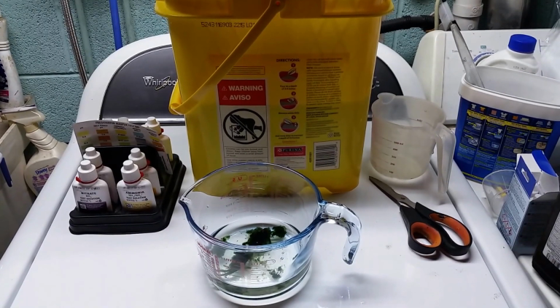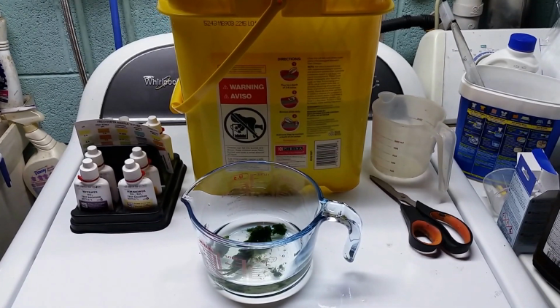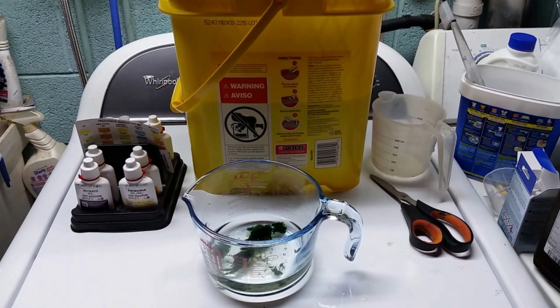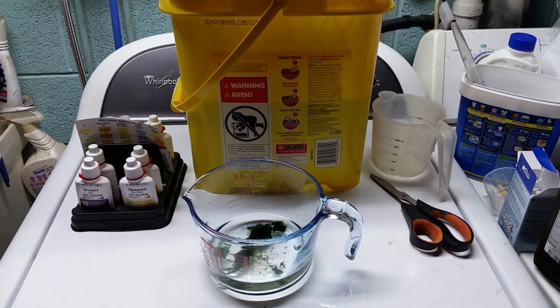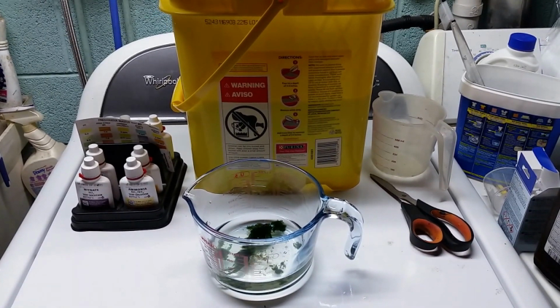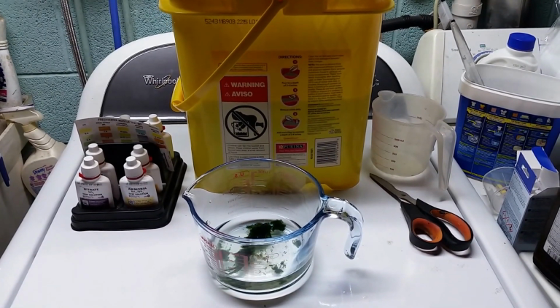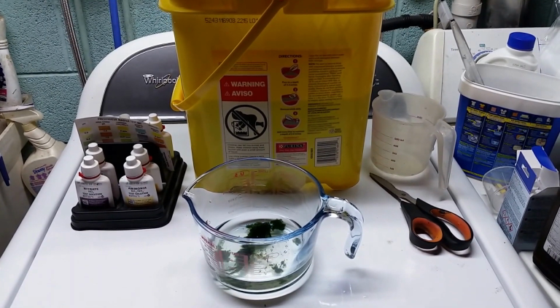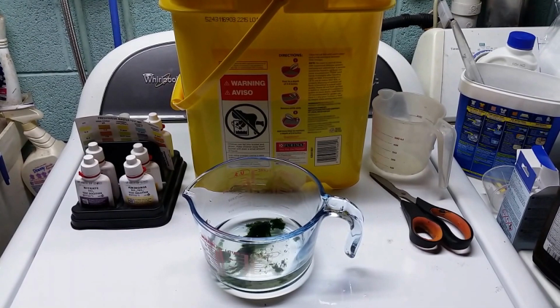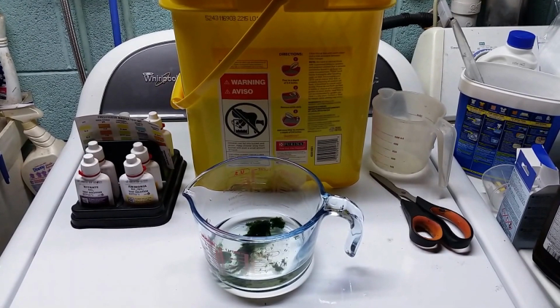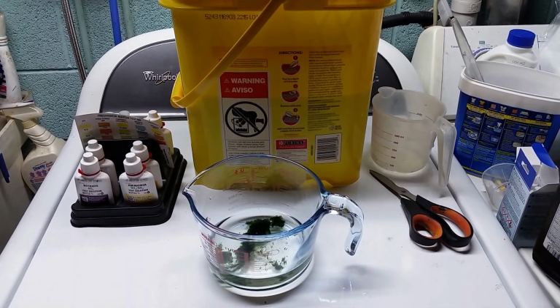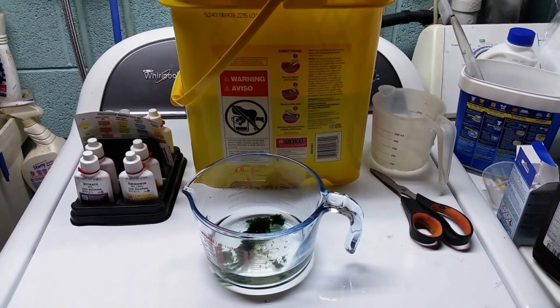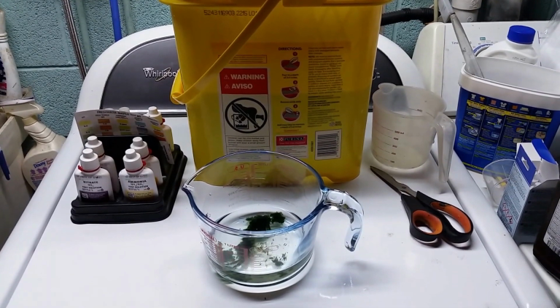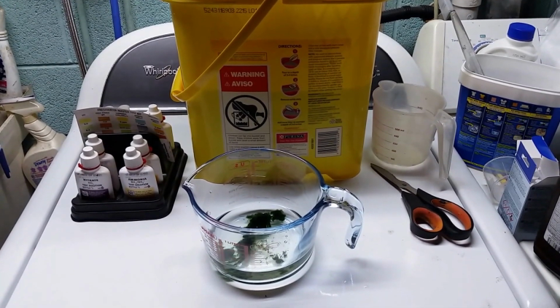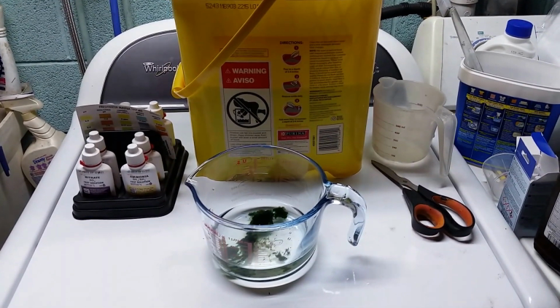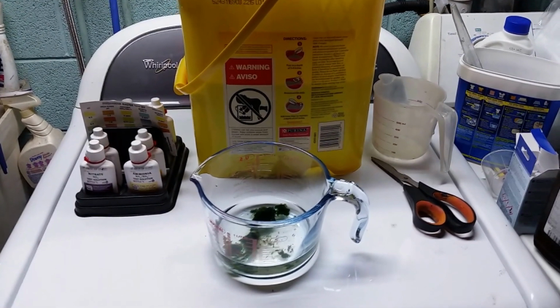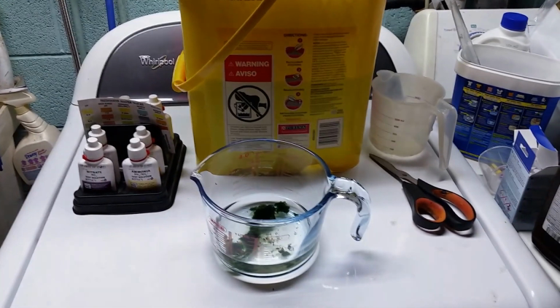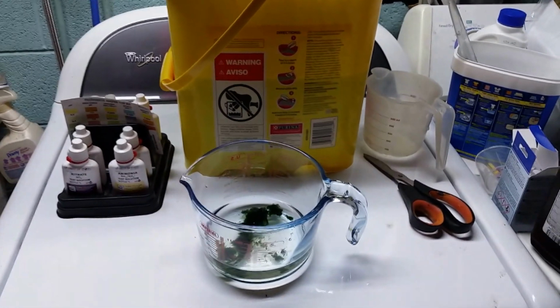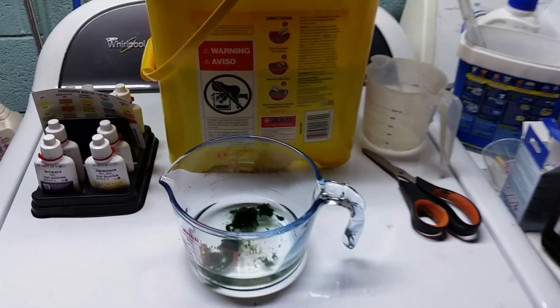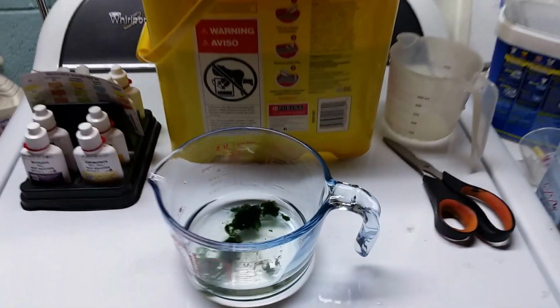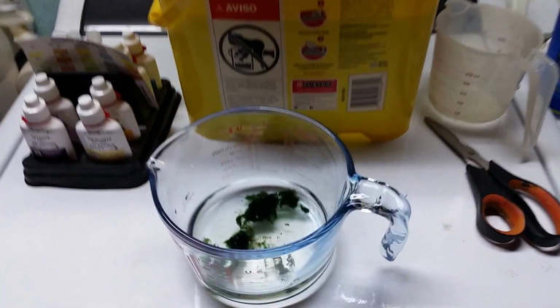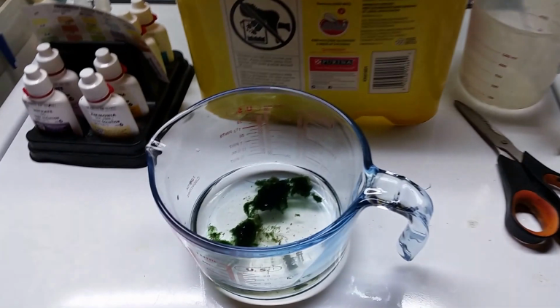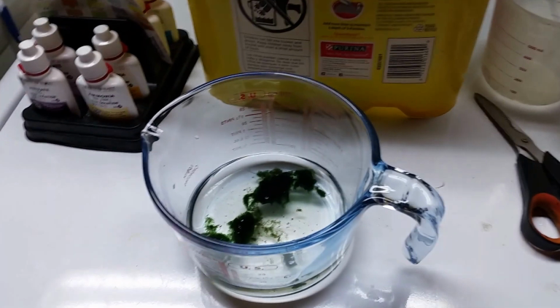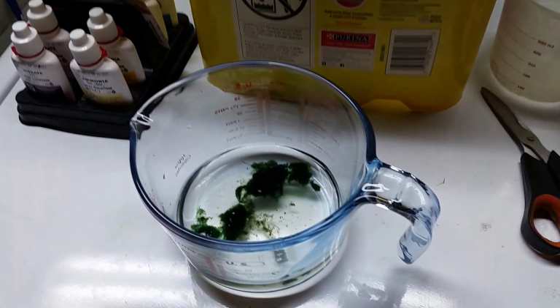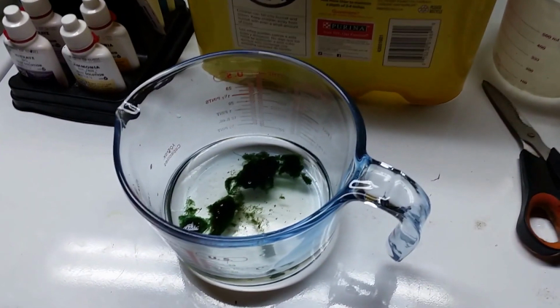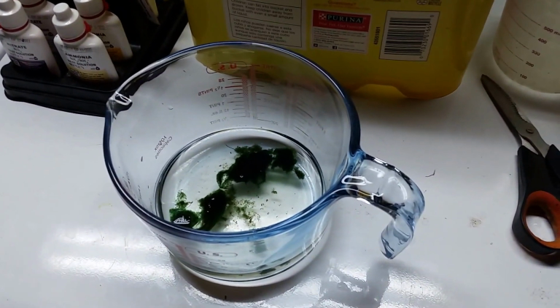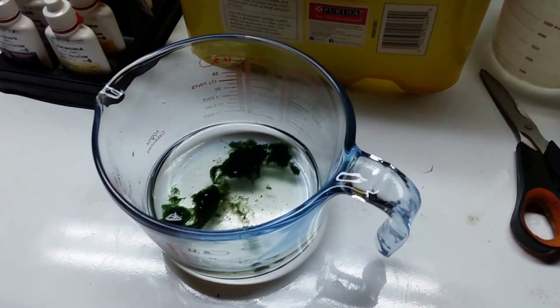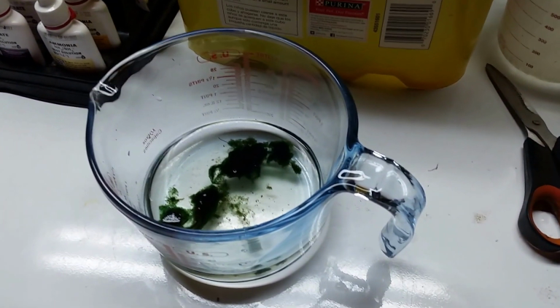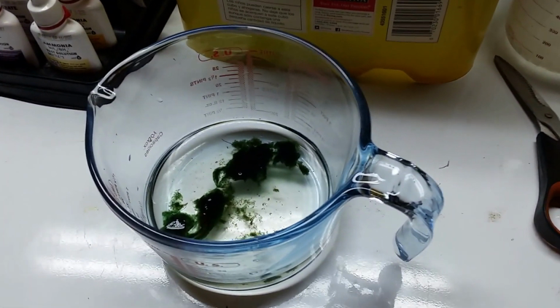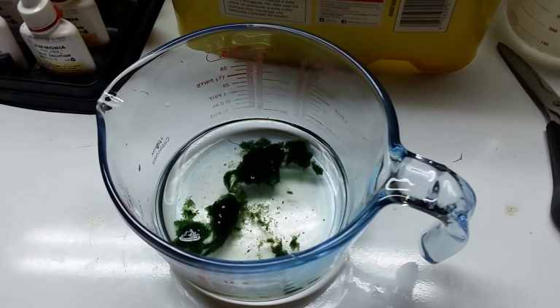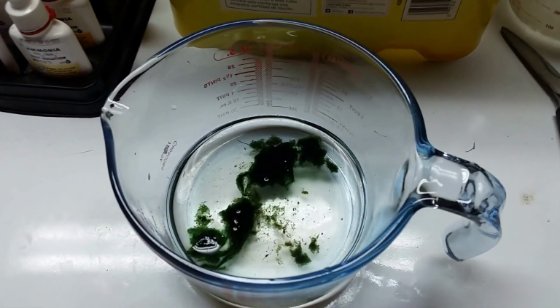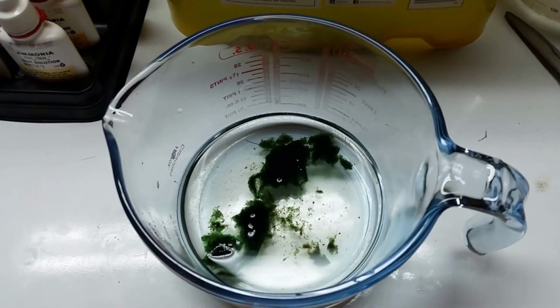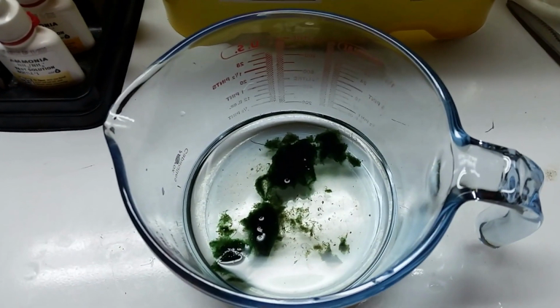Hey everybody, I have been keeping some cyanobacteria alive over here at my workstation for quite a while now, and today is the day we're gonna shoot a little bit of video about it because I want to get rid of this stuff.